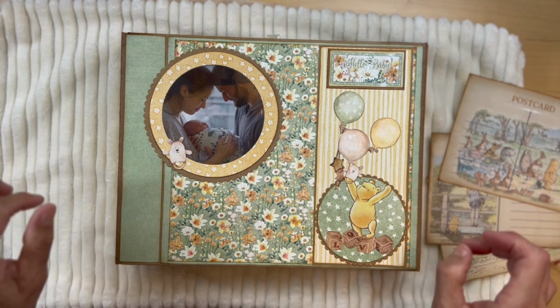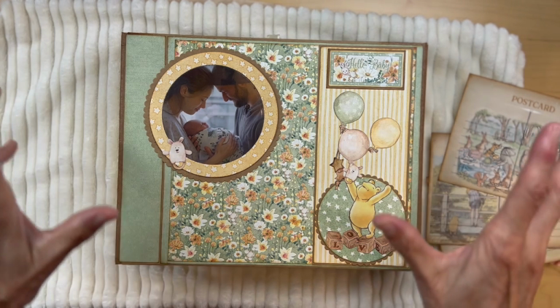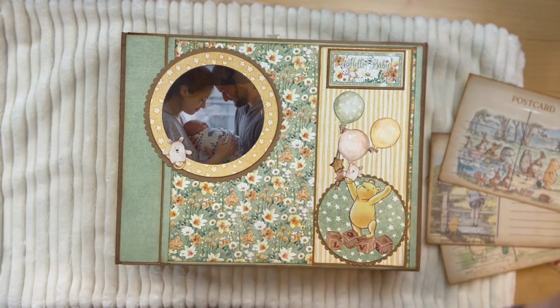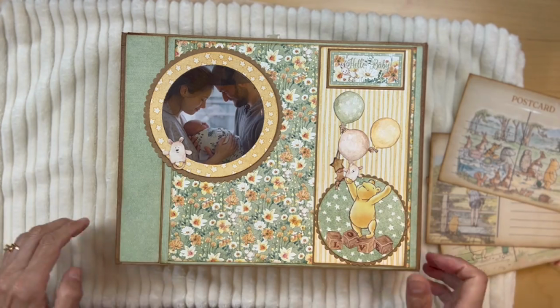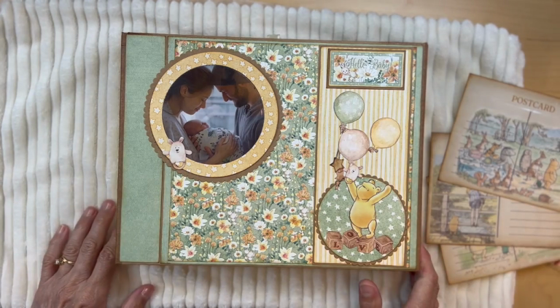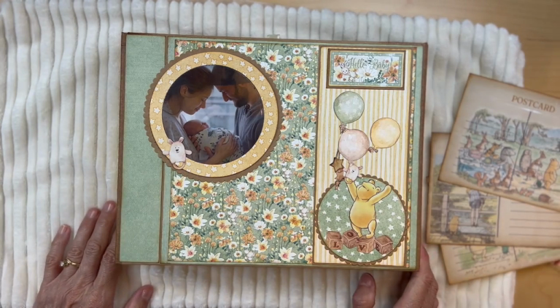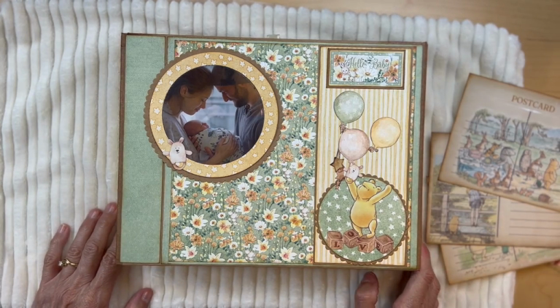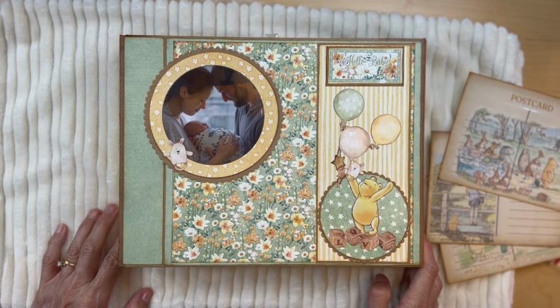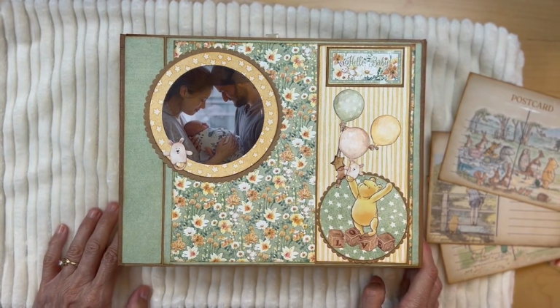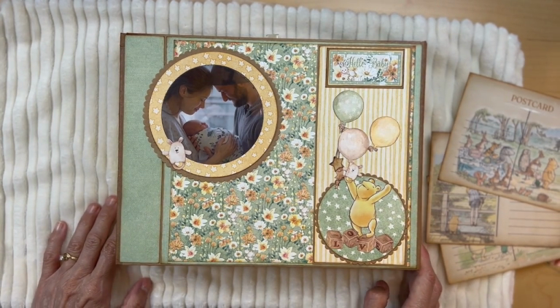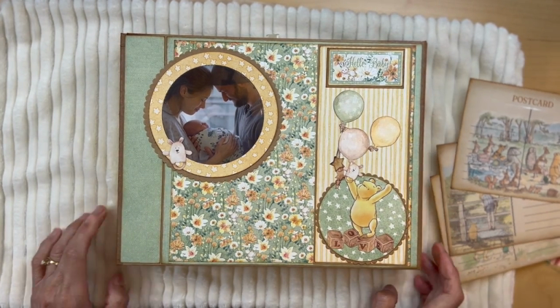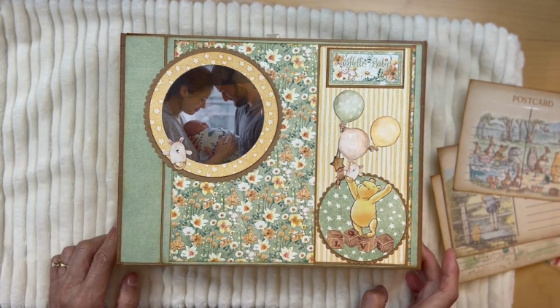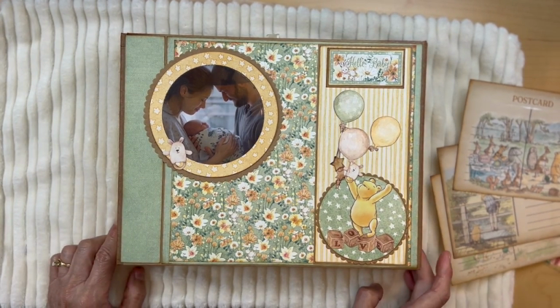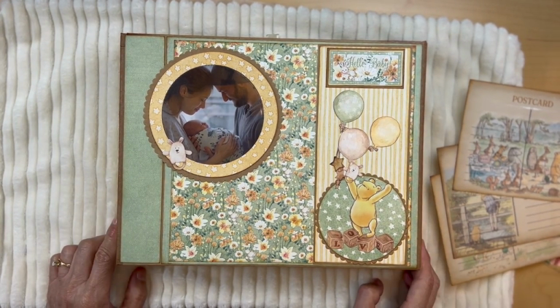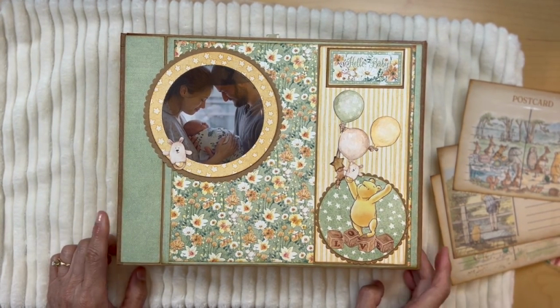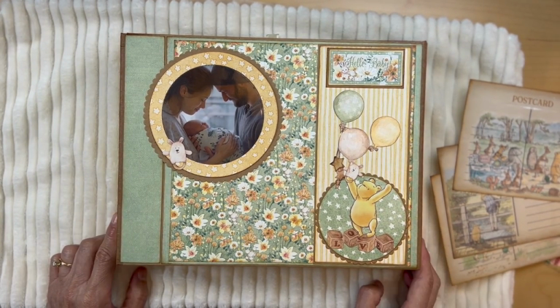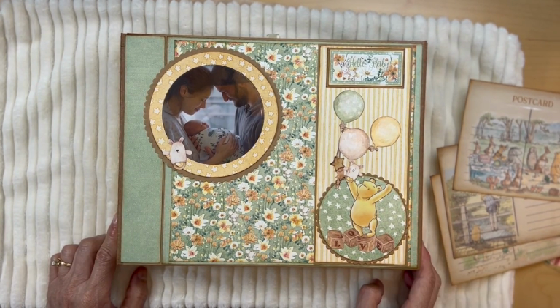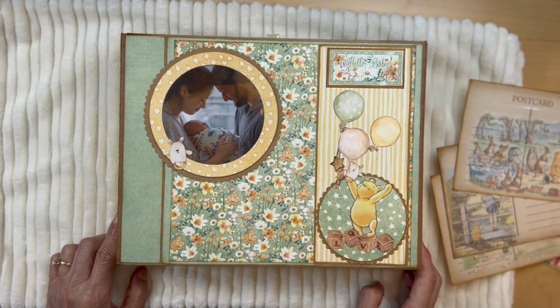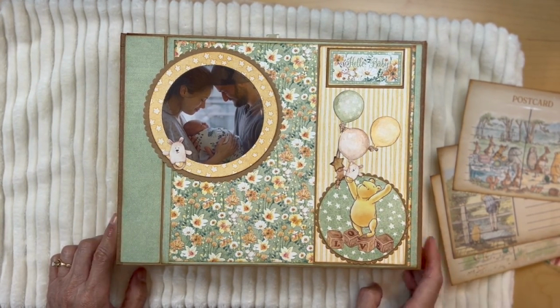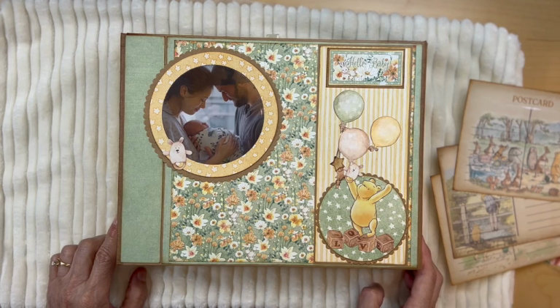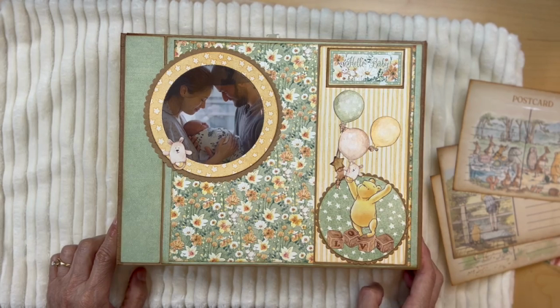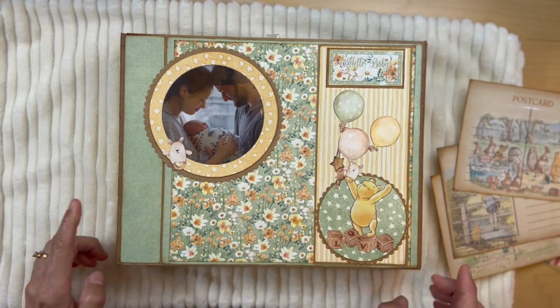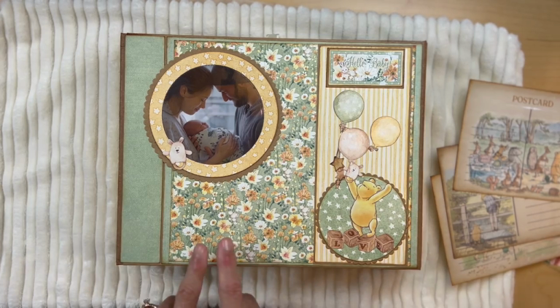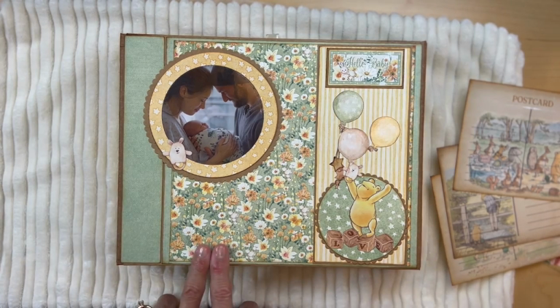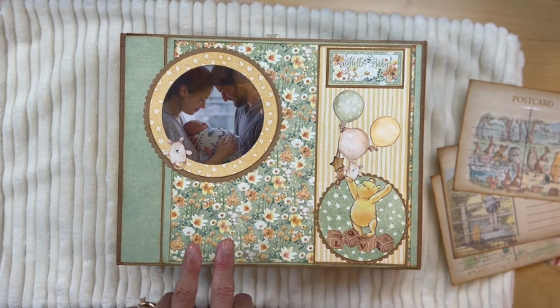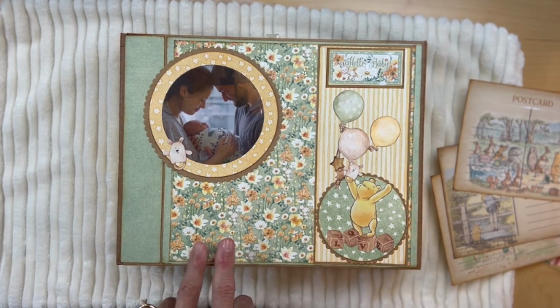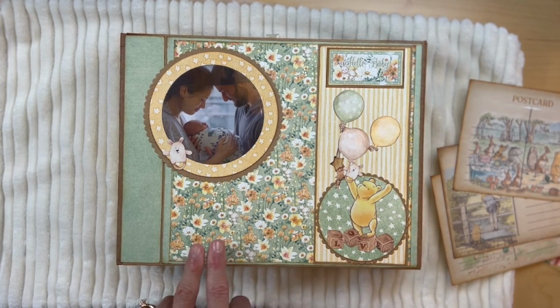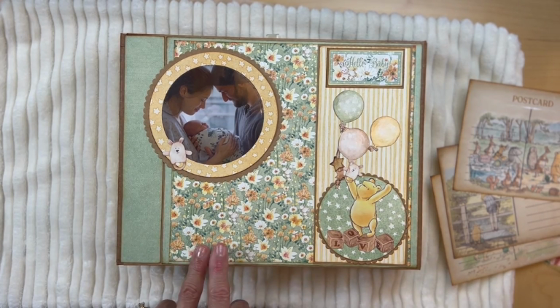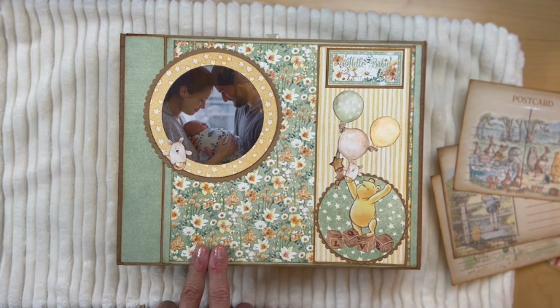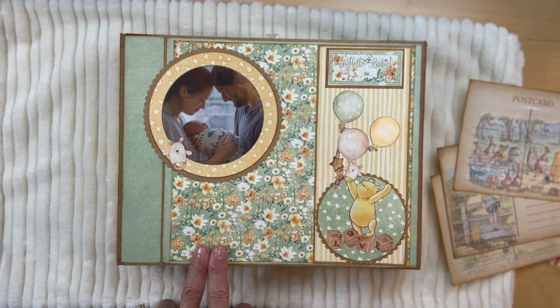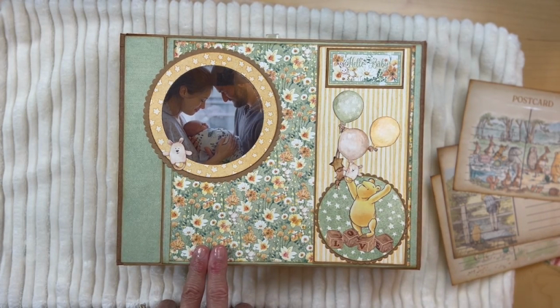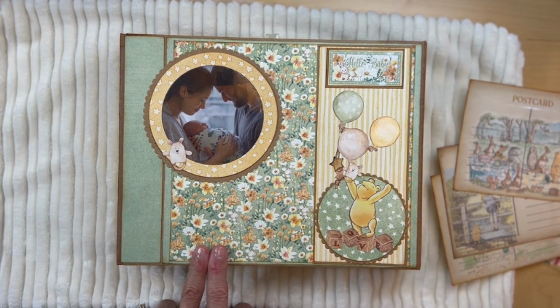Hello, it's Carla from Scrap and Create and today I'm here to share with you my newest creation utilizing Graphic 45 Little One Collection.